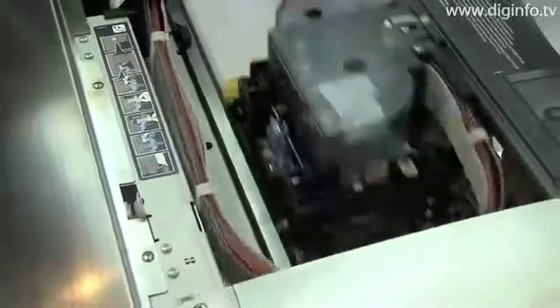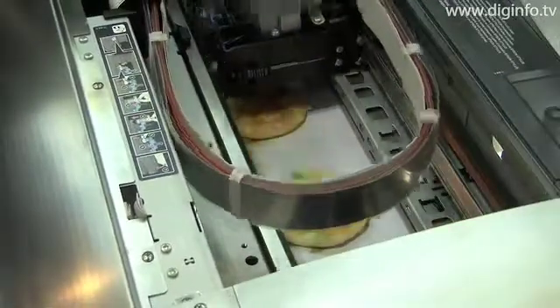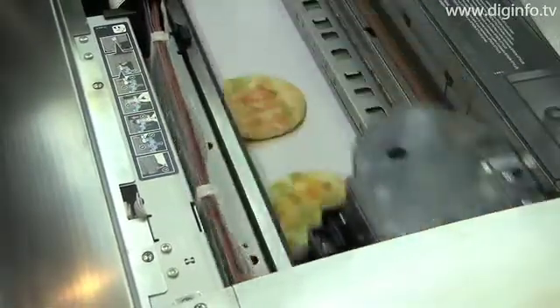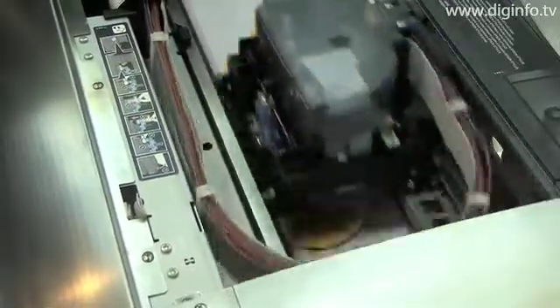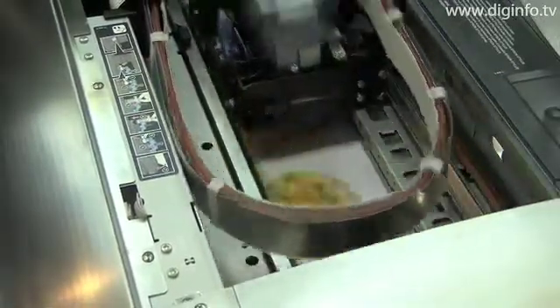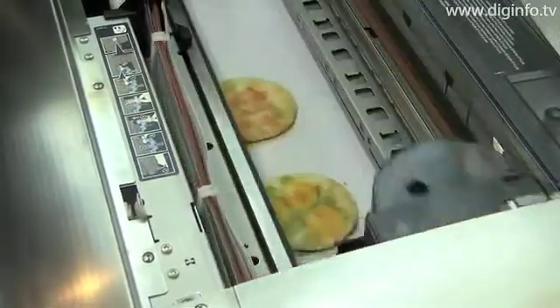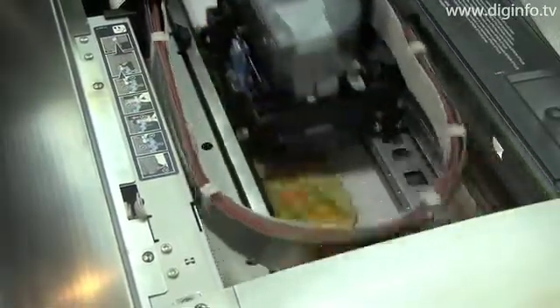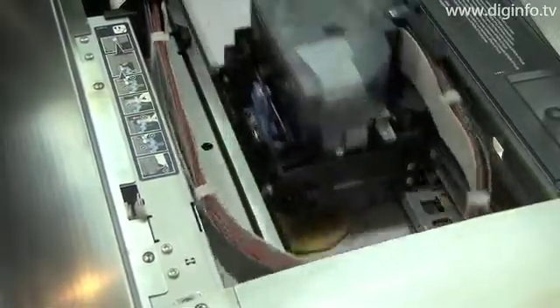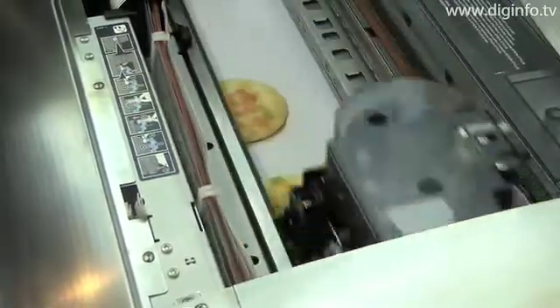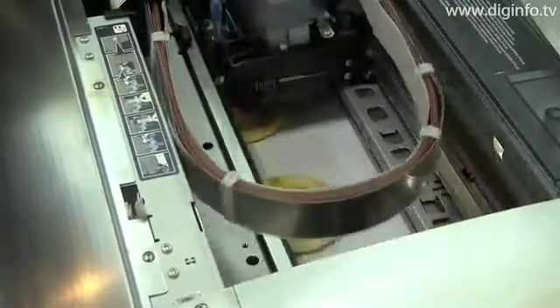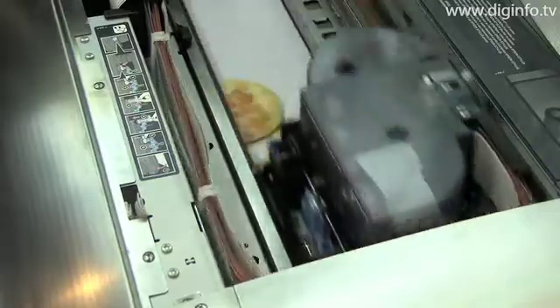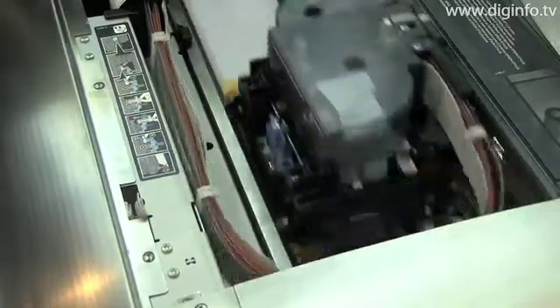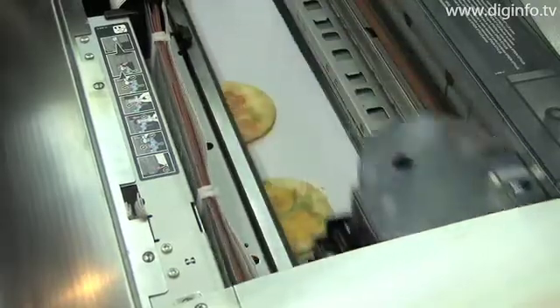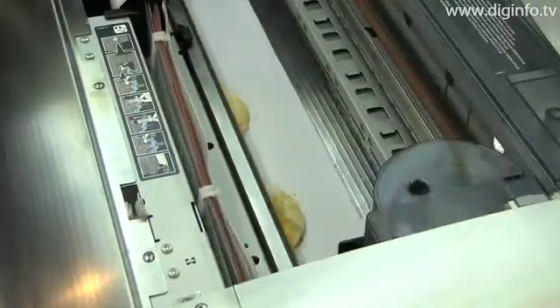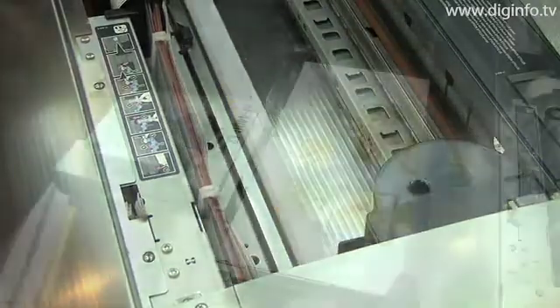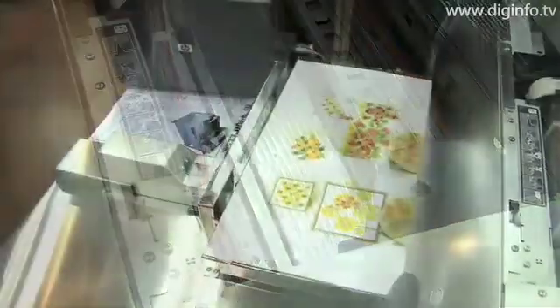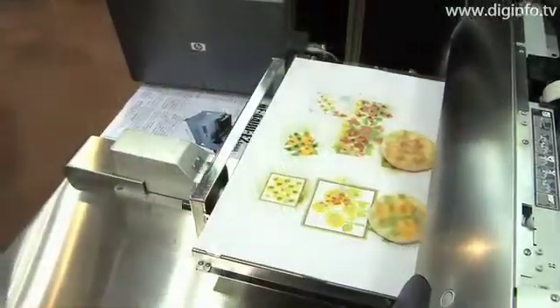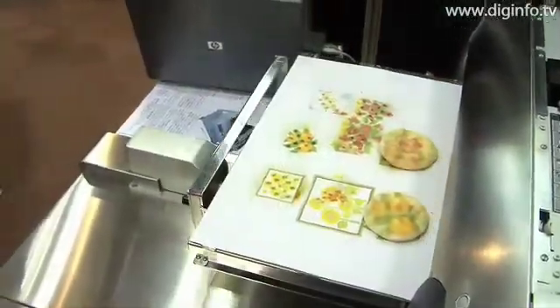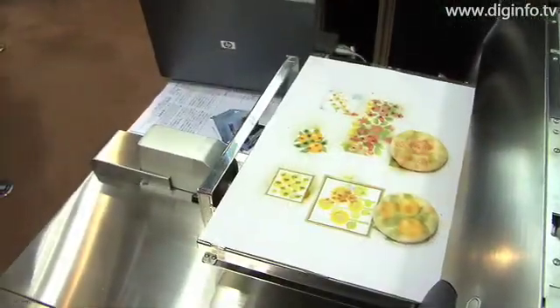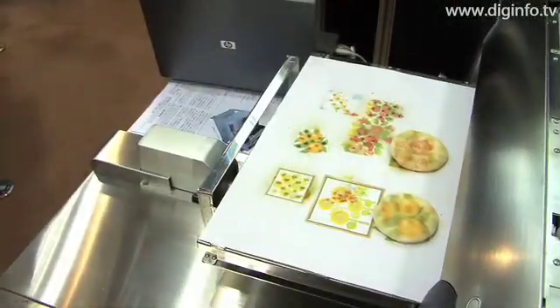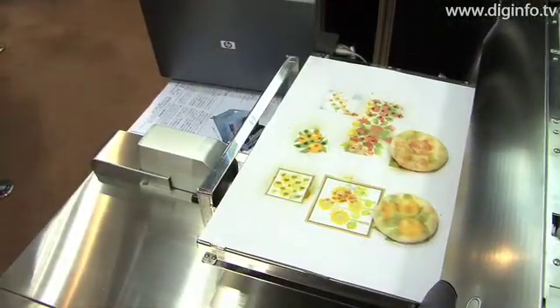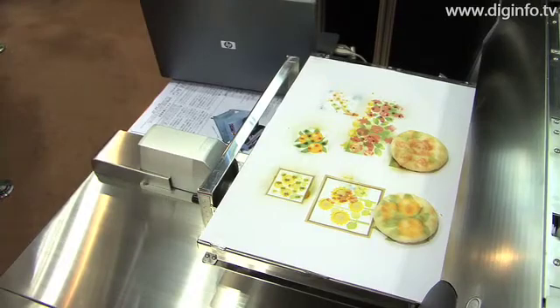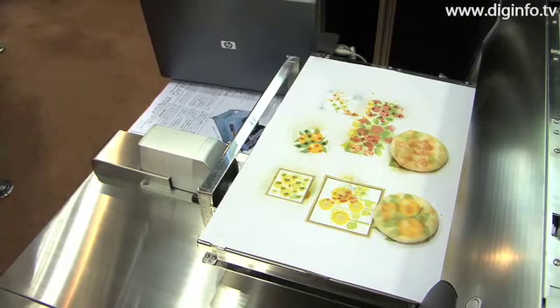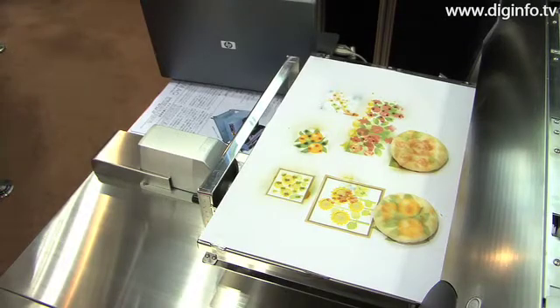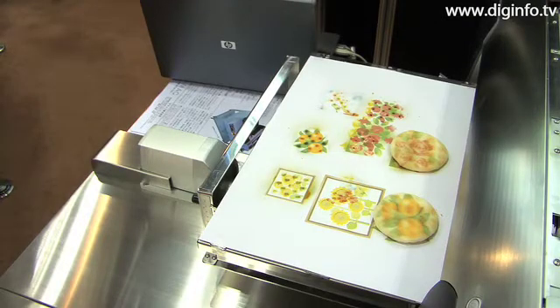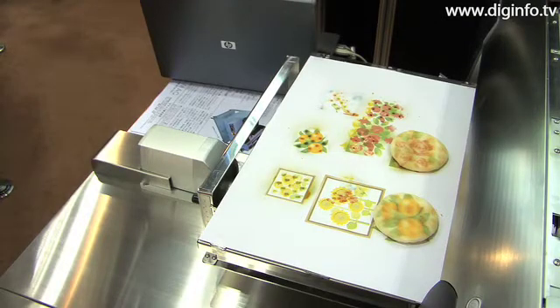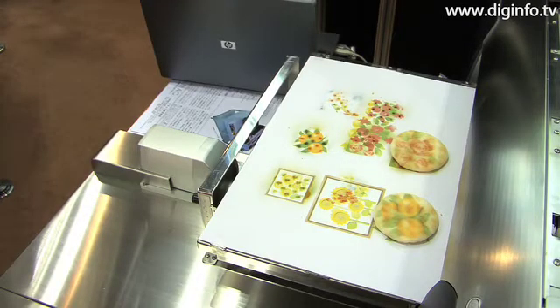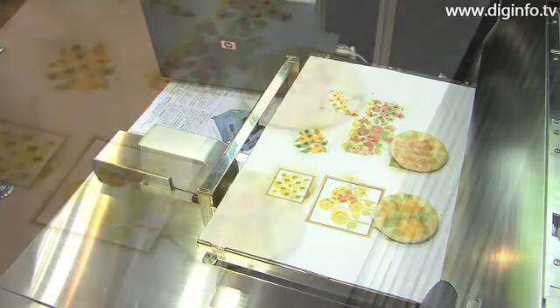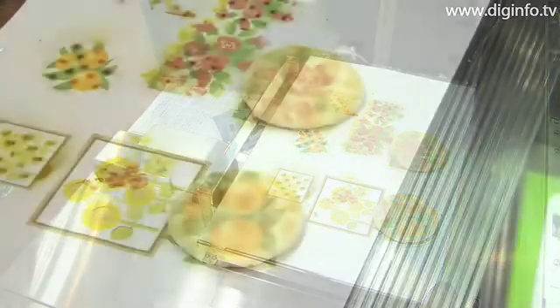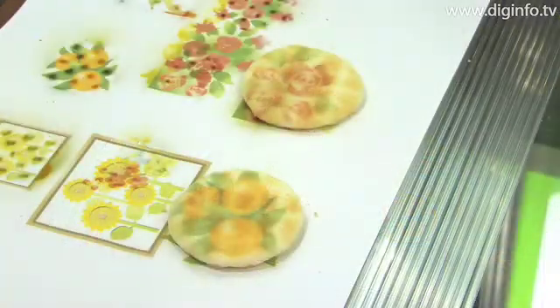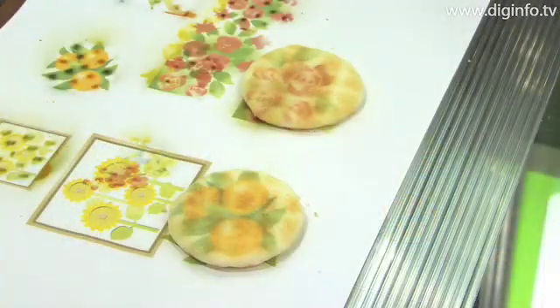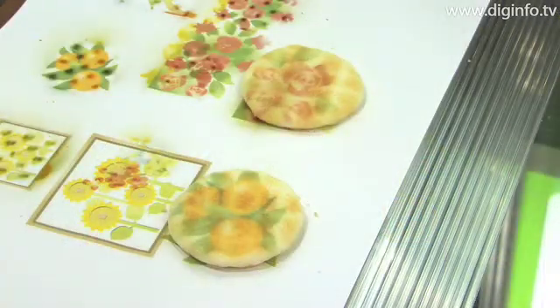This flatbed printer can print photos, text, illustrations, and designs on foods with uneven surfaces such as confectionery. It enables shops to distinguish themselves from rivals by offering unique presents and the like.